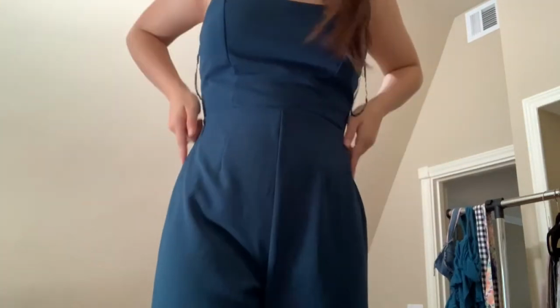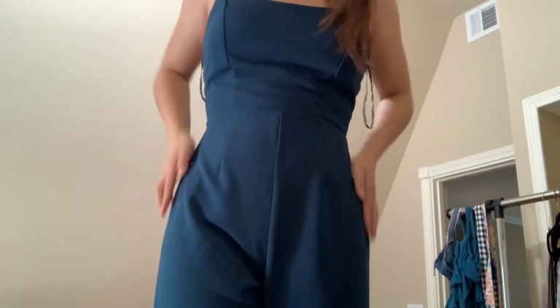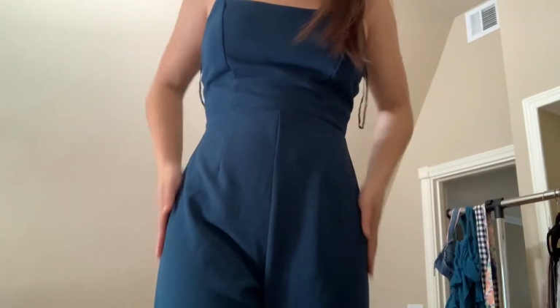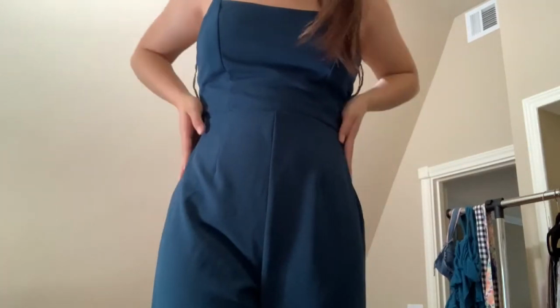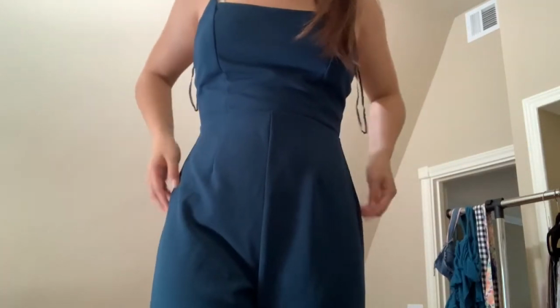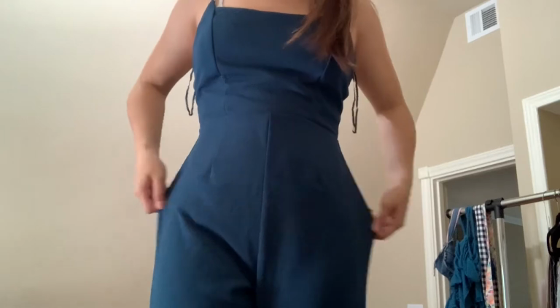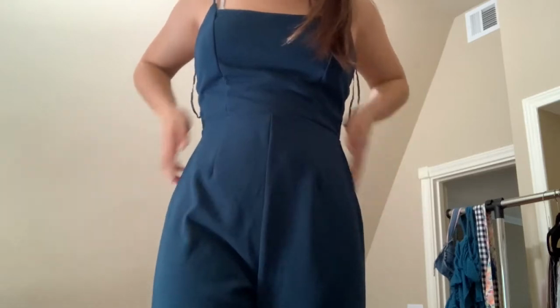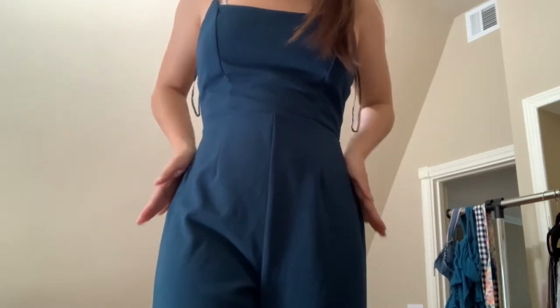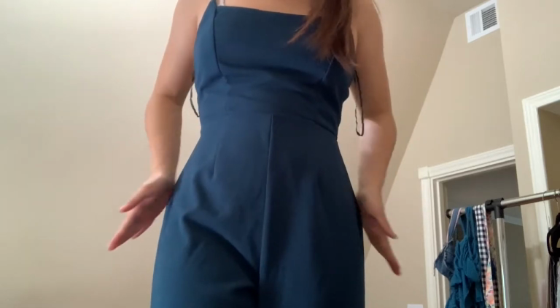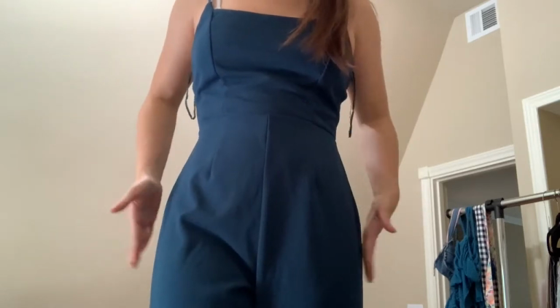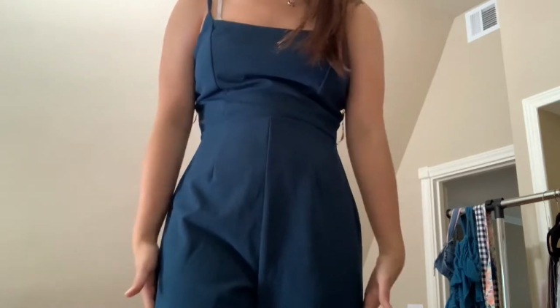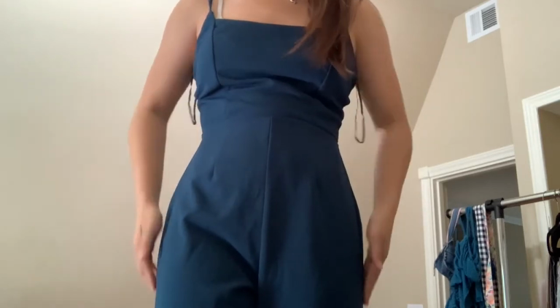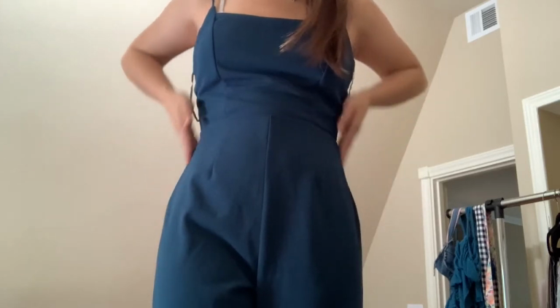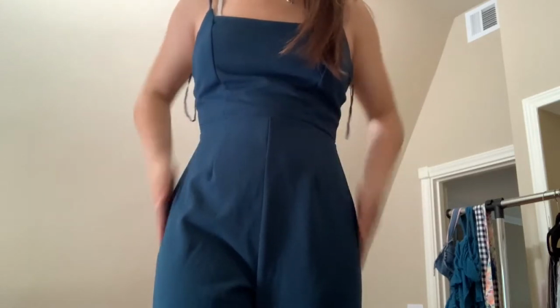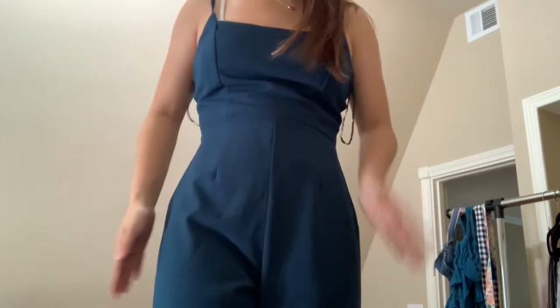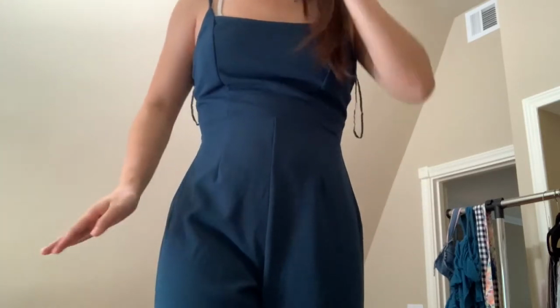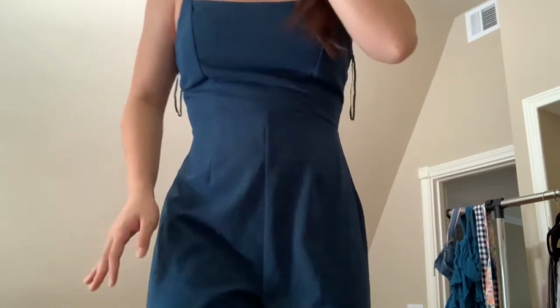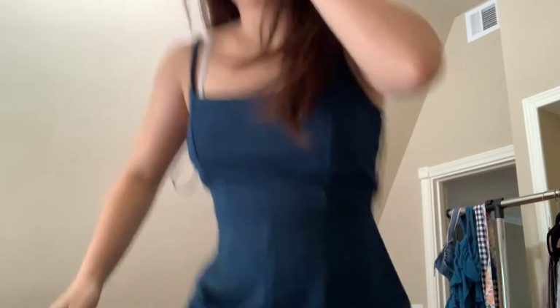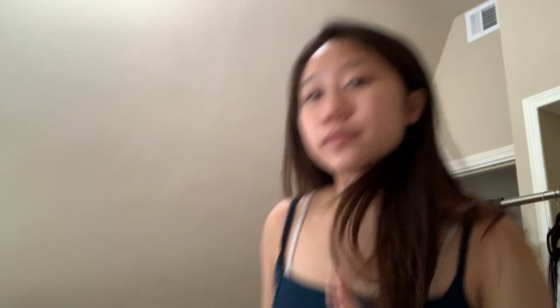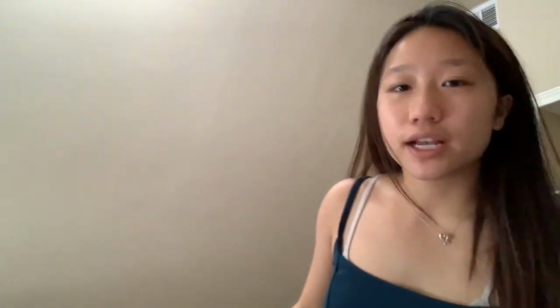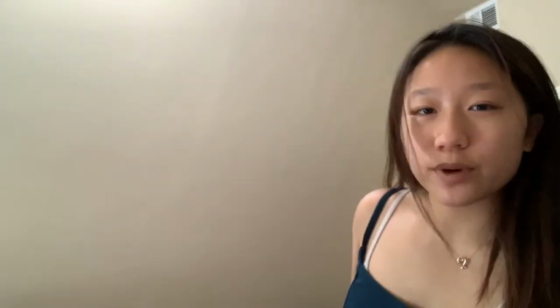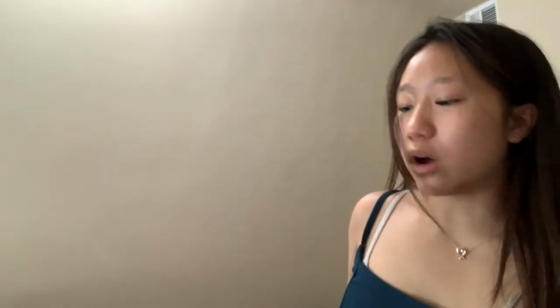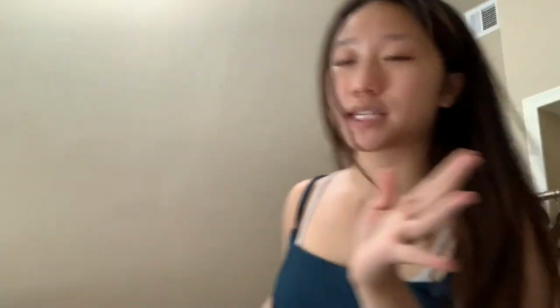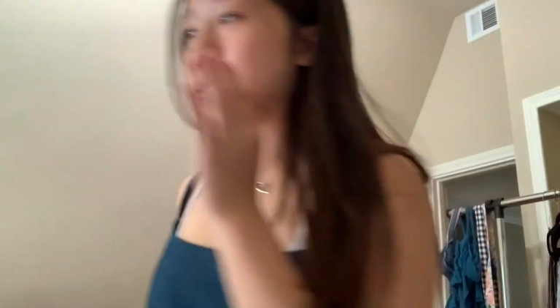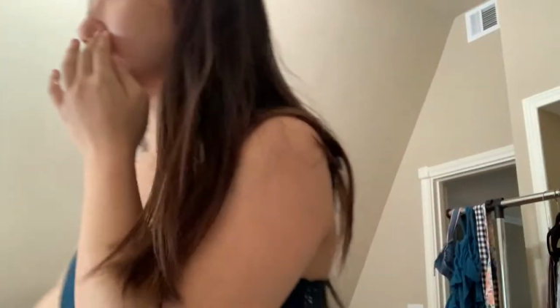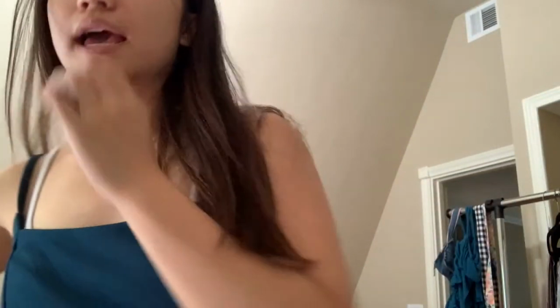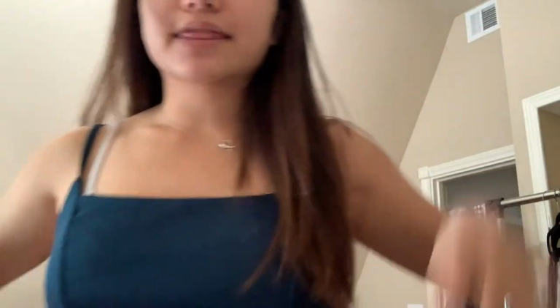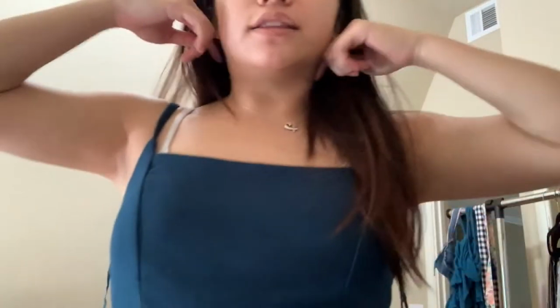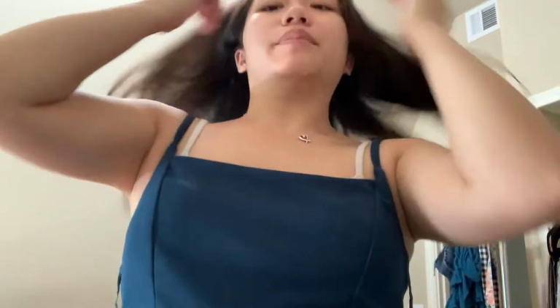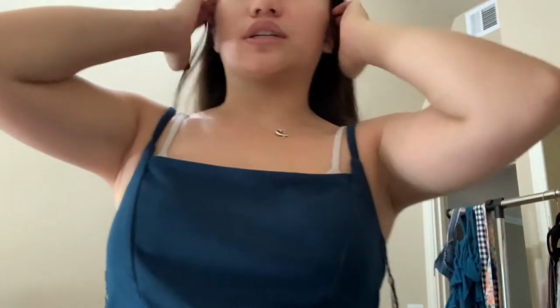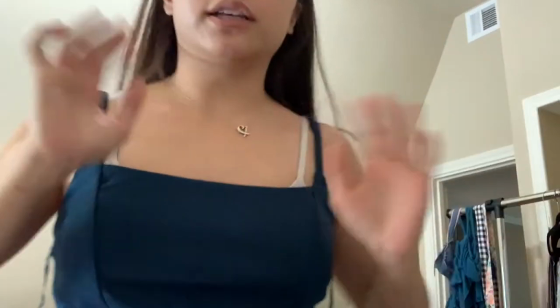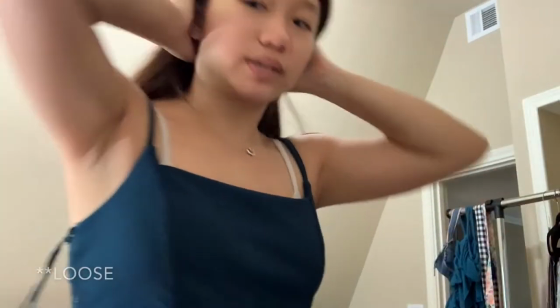Another thing is these hips — the way they sewed it, they angled it here and then went straight, so it's not smooth. It's also way too long, but that's an easy fix. And then the top is just a little too tight.